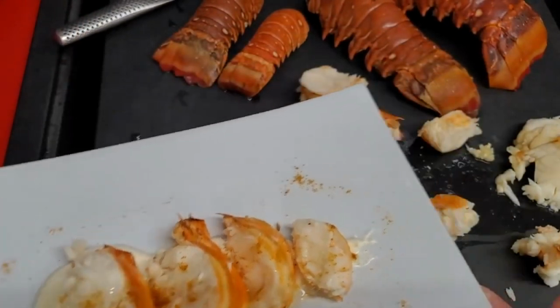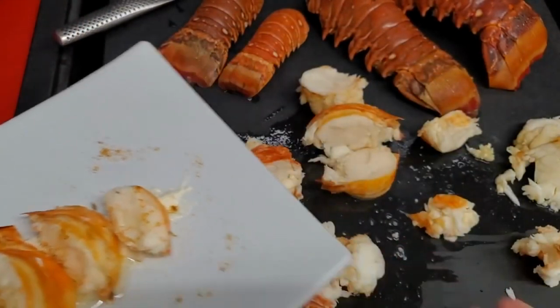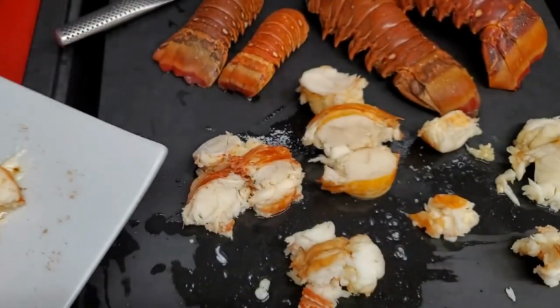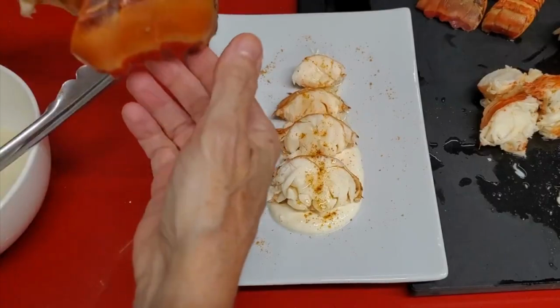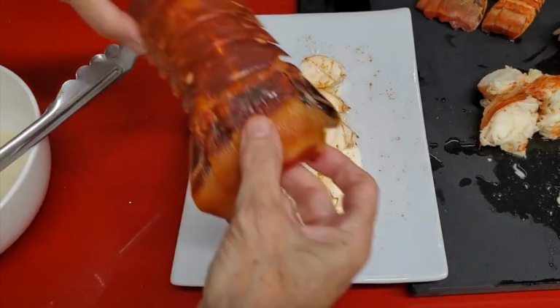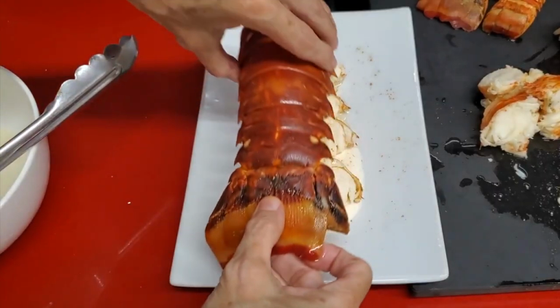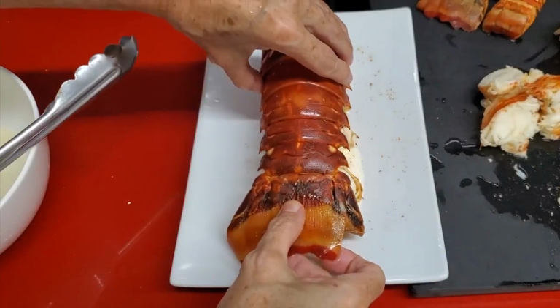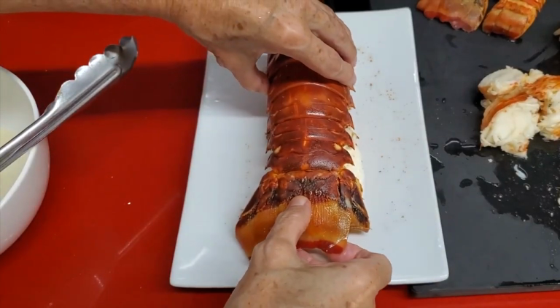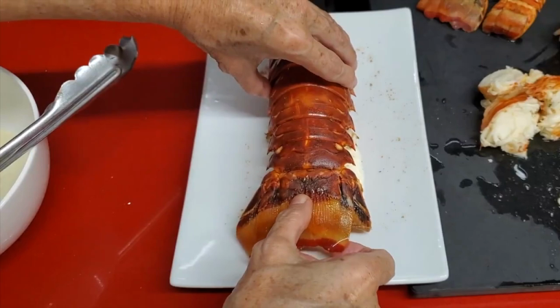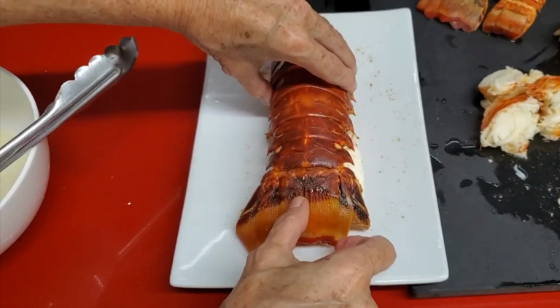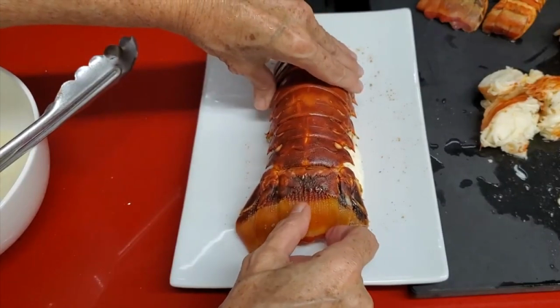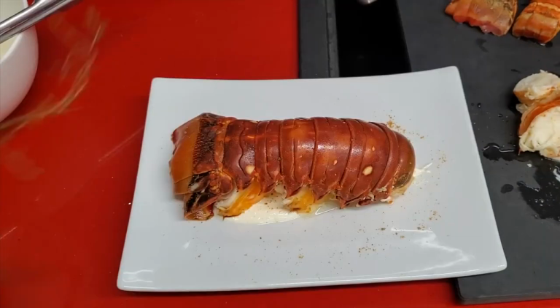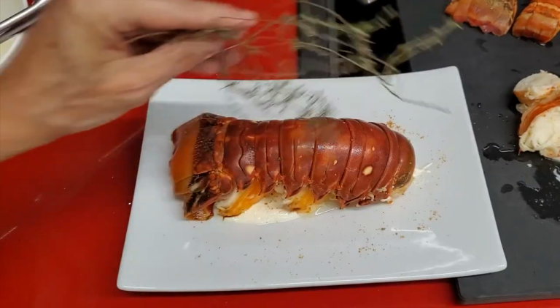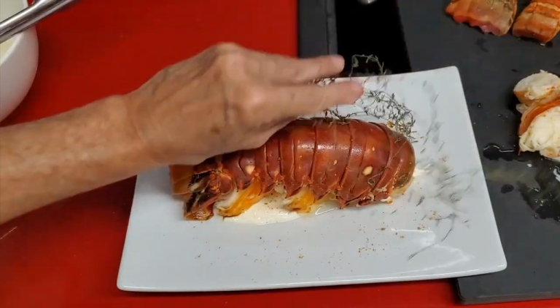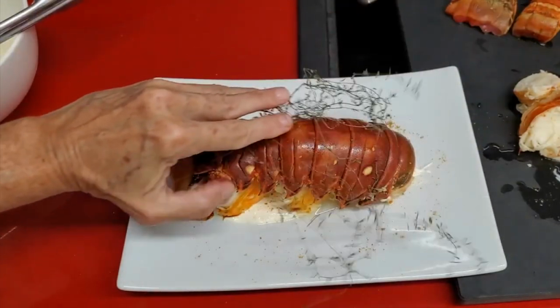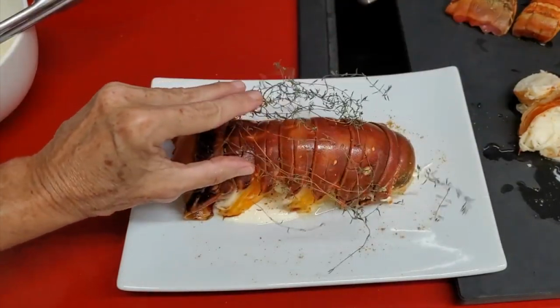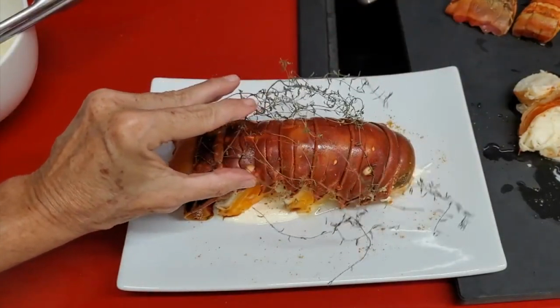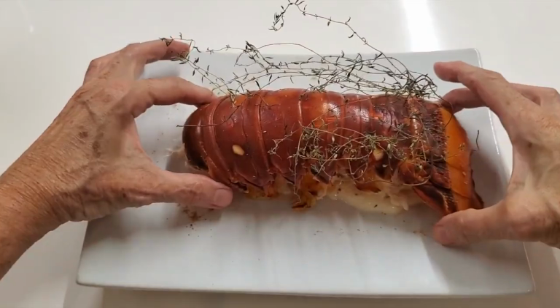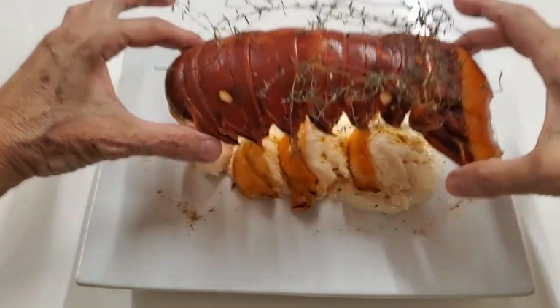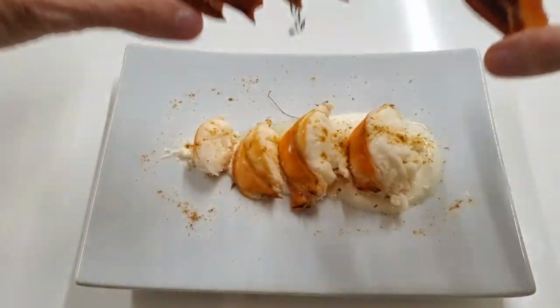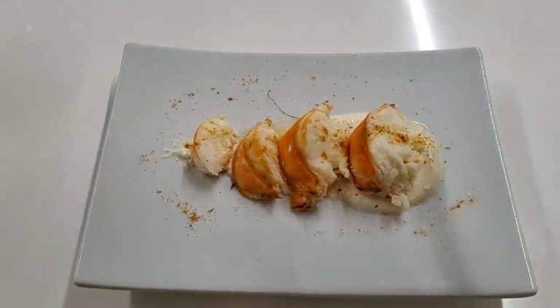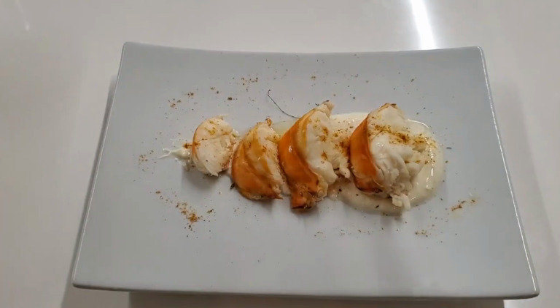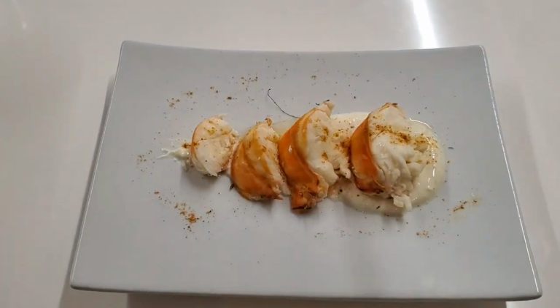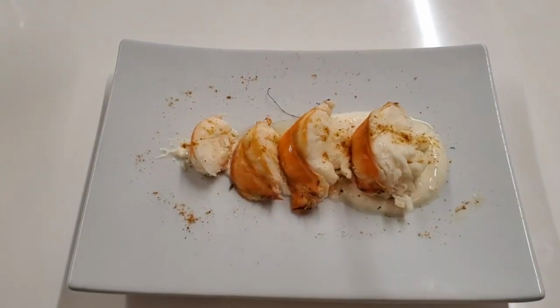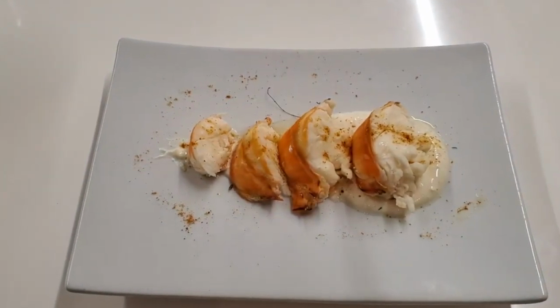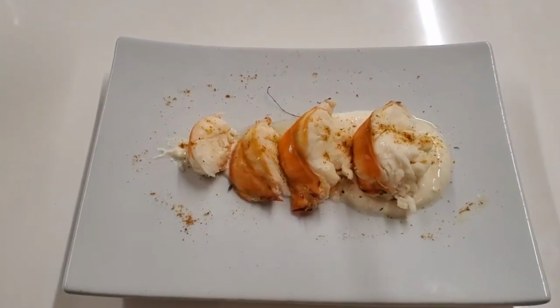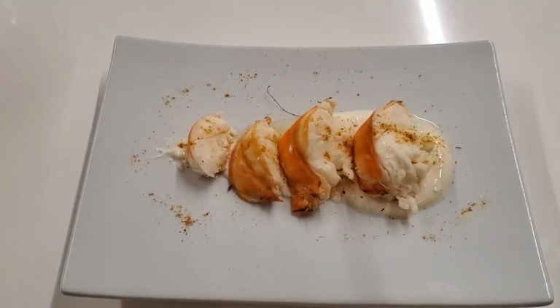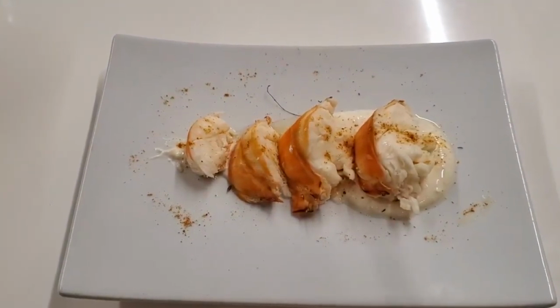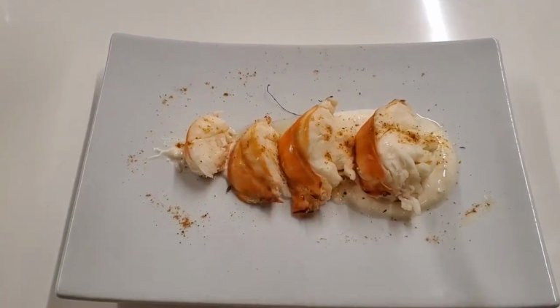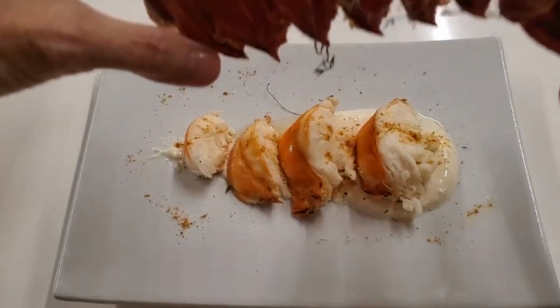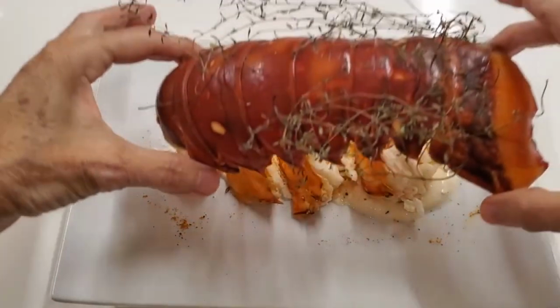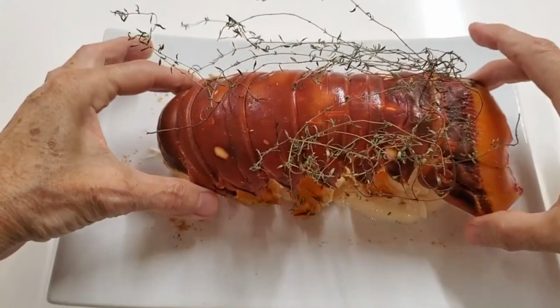To defrost your lobster tails if you buy them frozen, put them in cool water — not warm water — and let them sit wrapped and sealed in the water until they're fully defrosted.